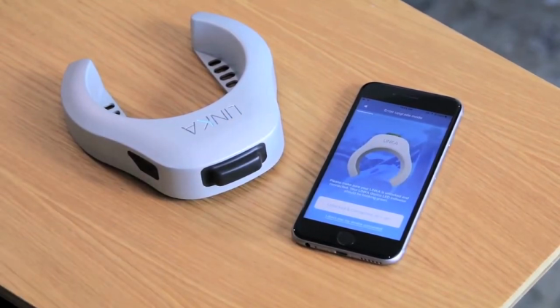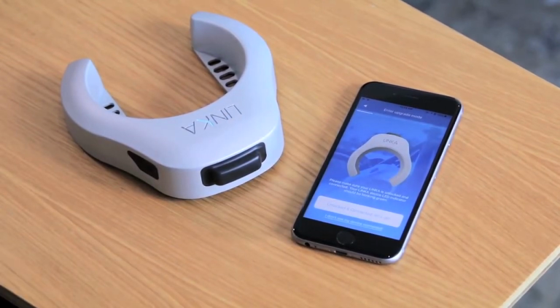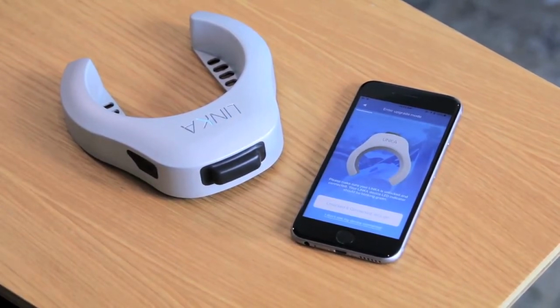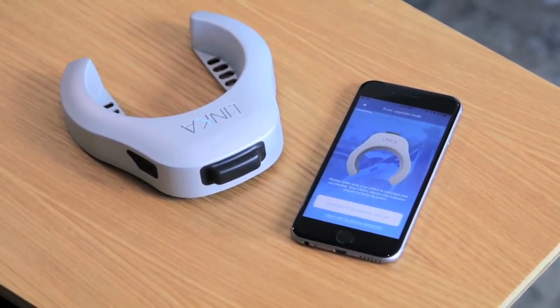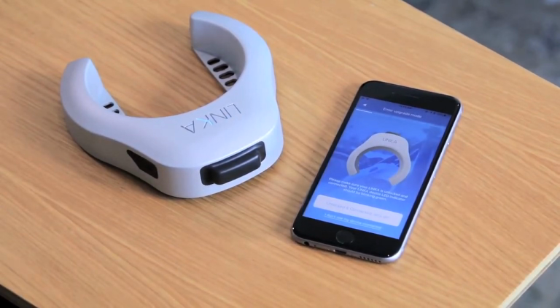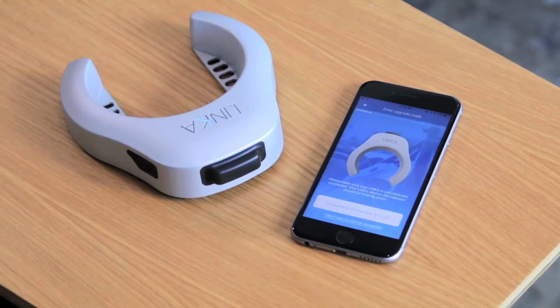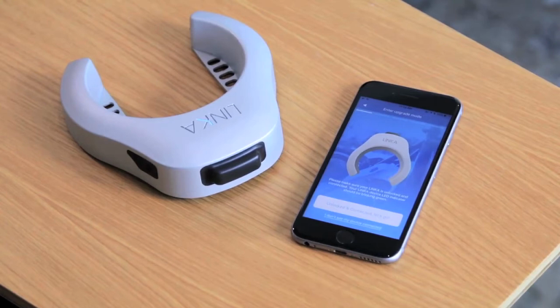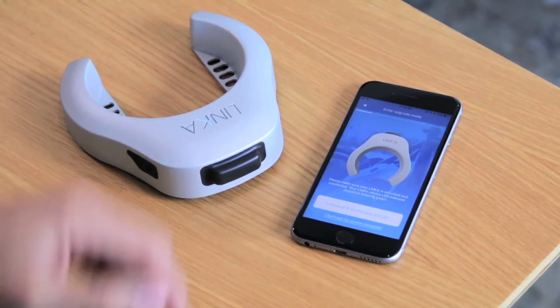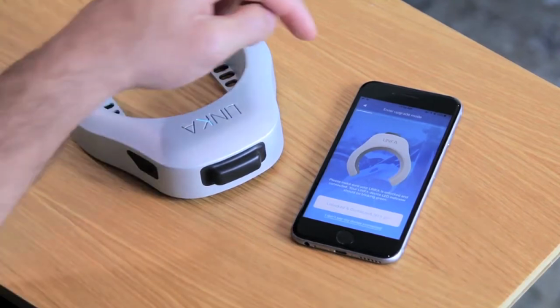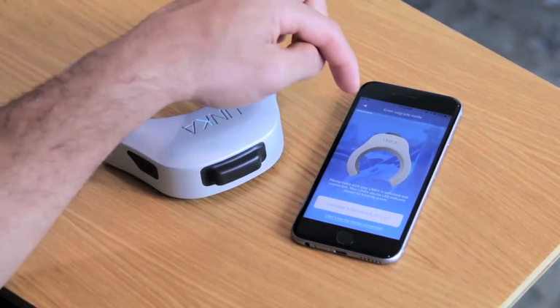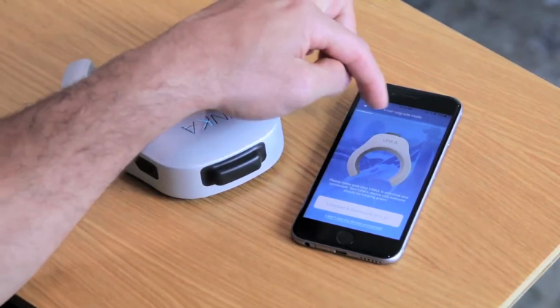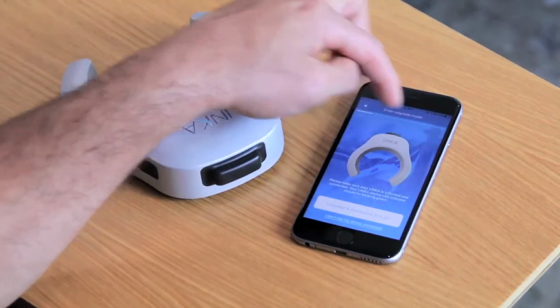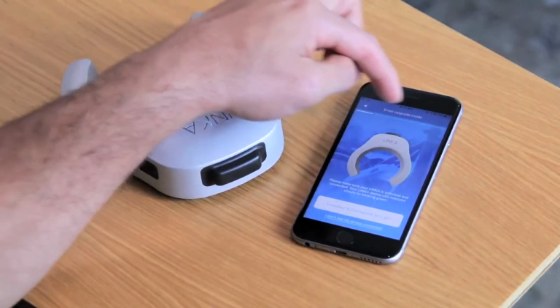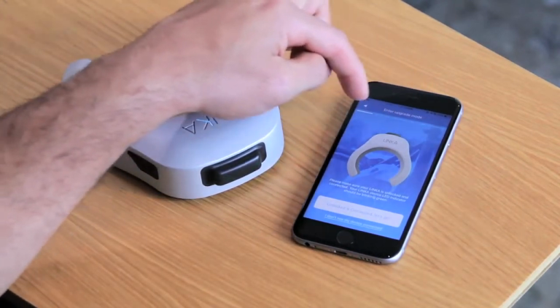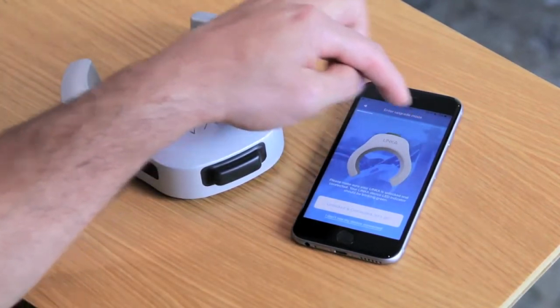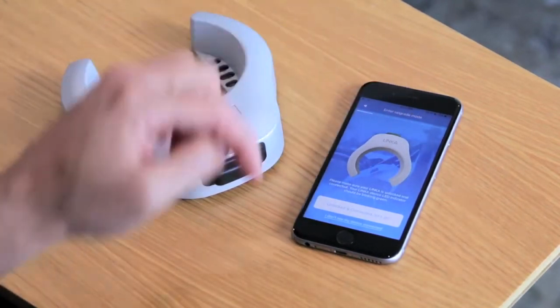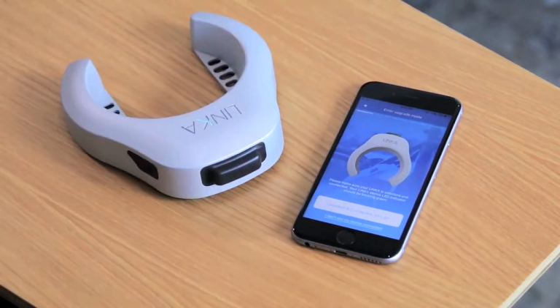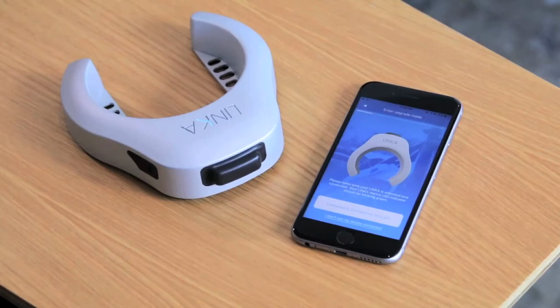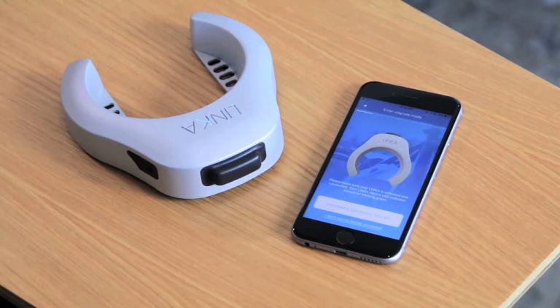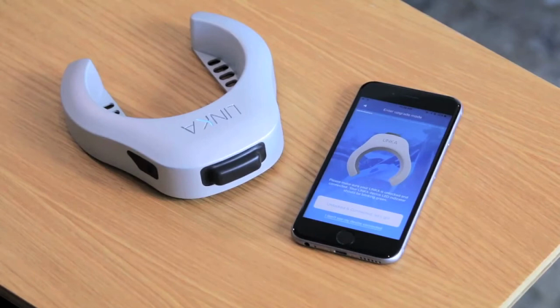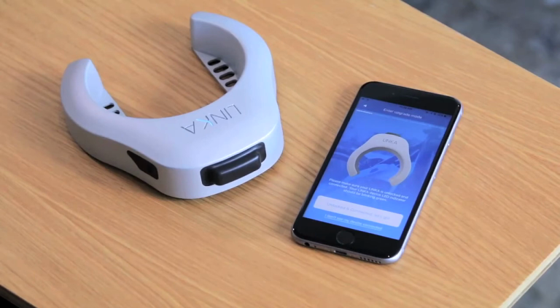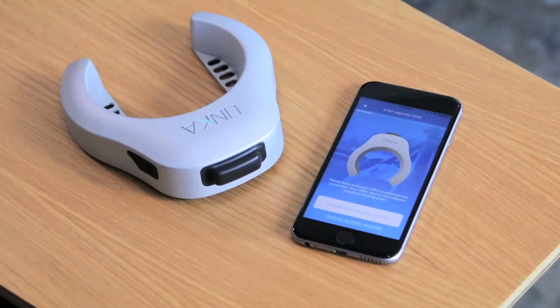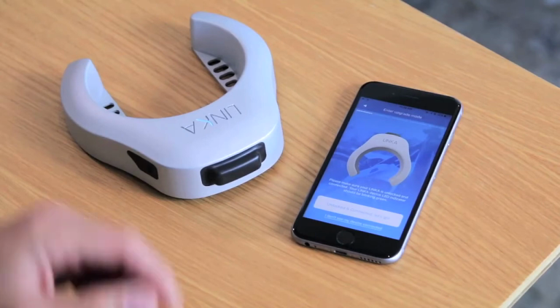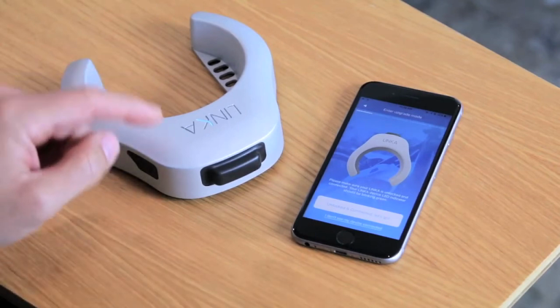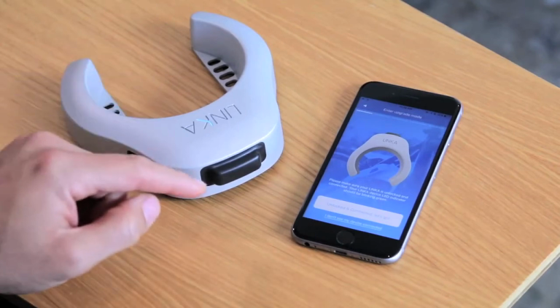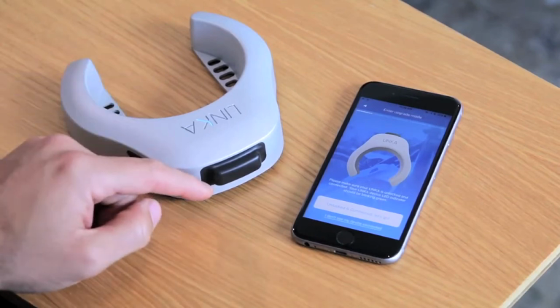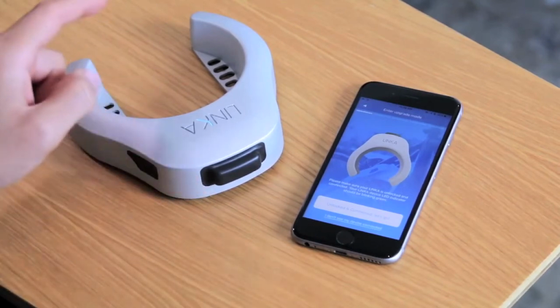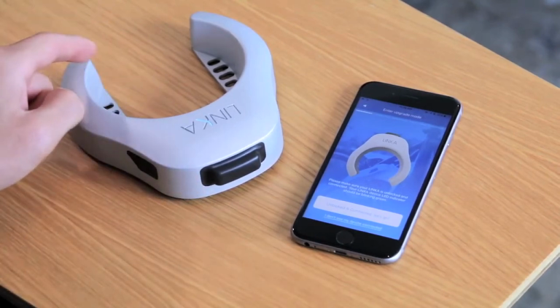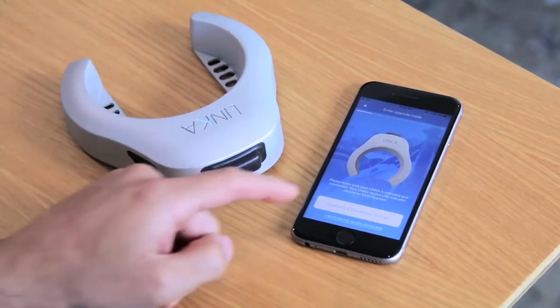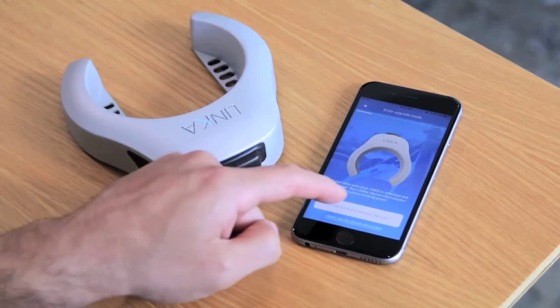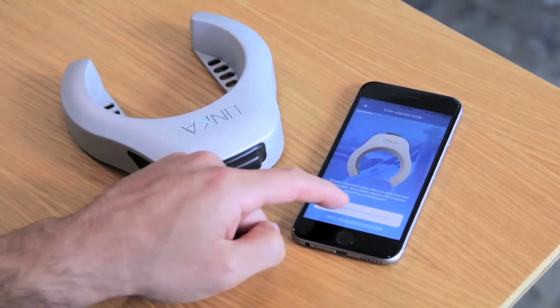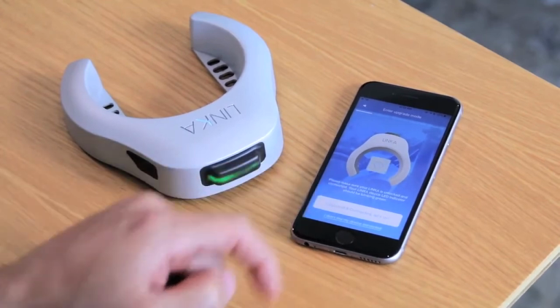Now we enter into the upgrade wizard. You'll see a pretty nifty progress bar that shows you how far along you are in the upgrade process. Since we've already confirmed that we're connected and unlocked, let's move forward.